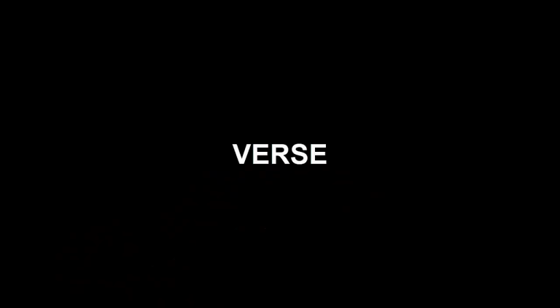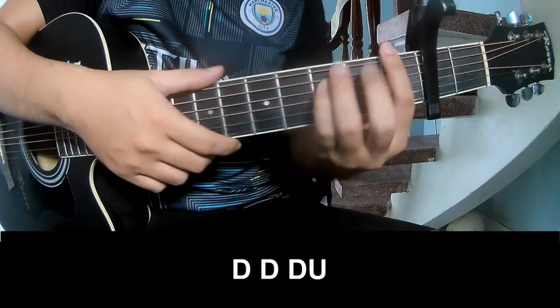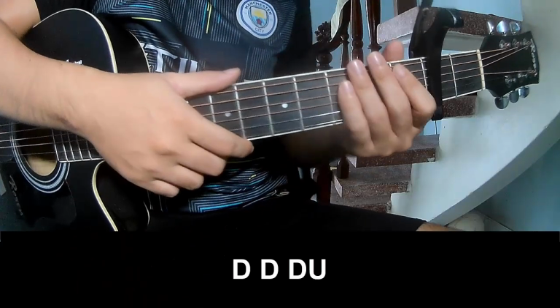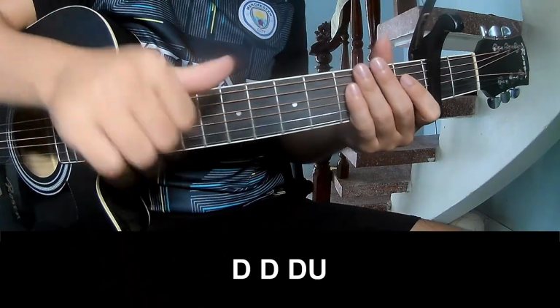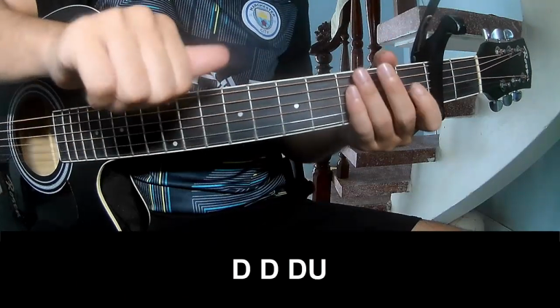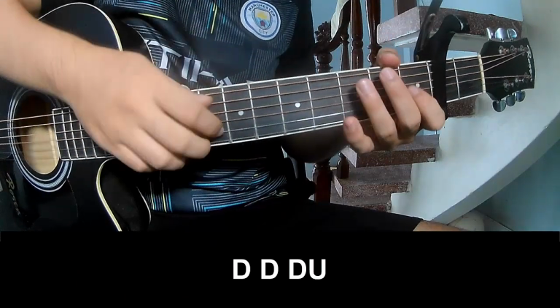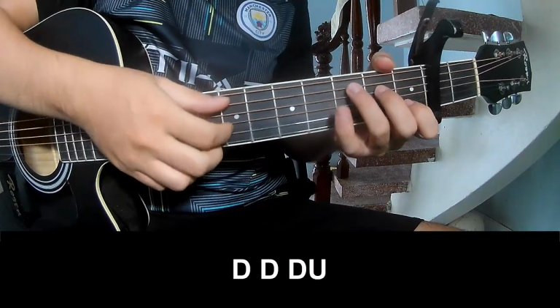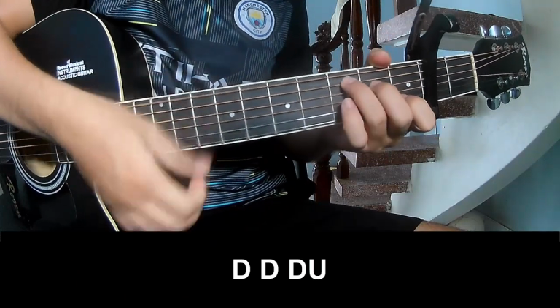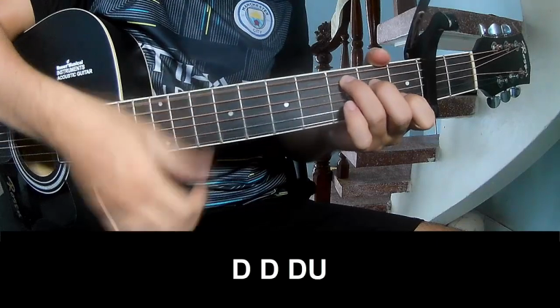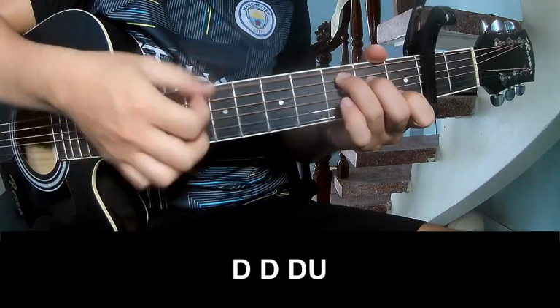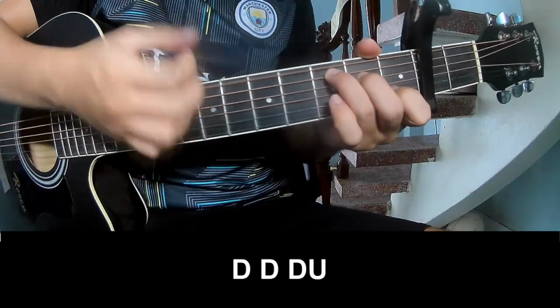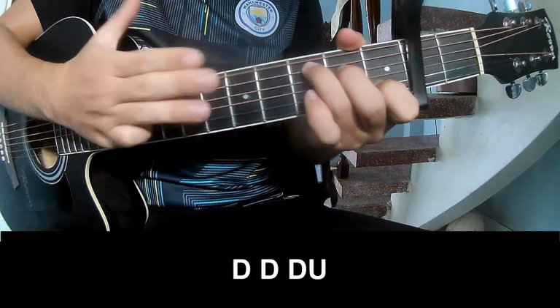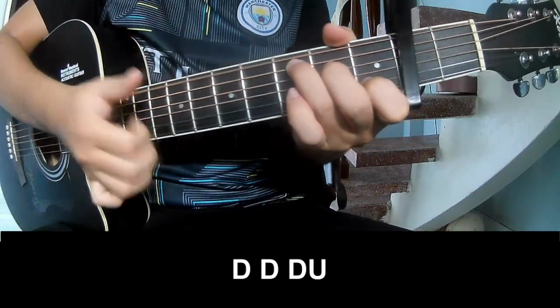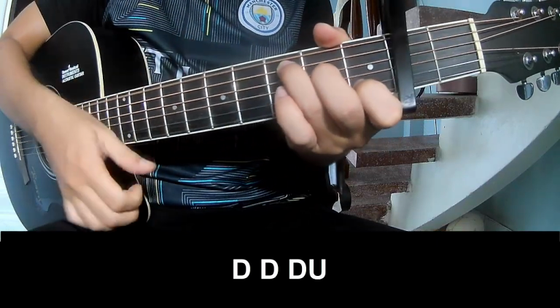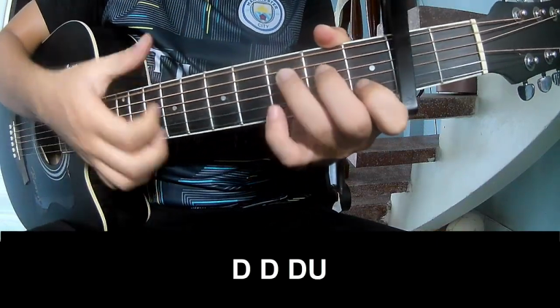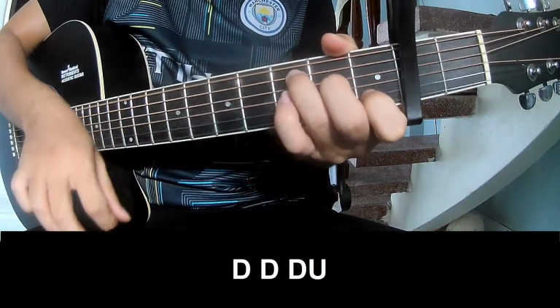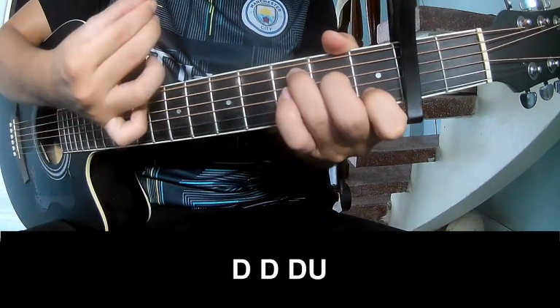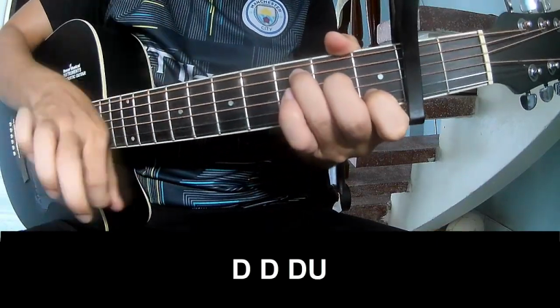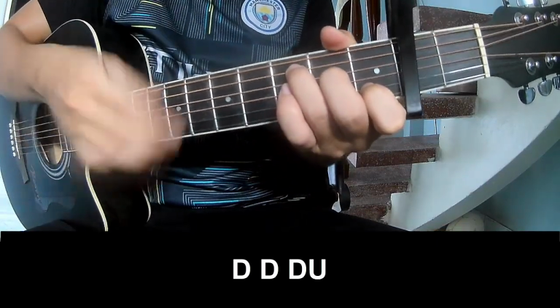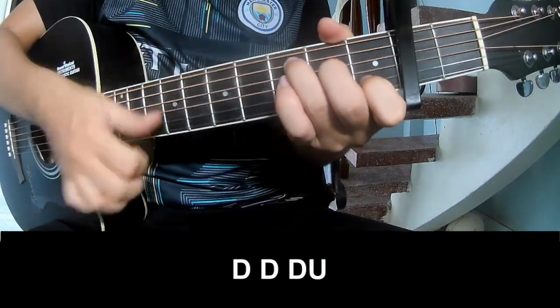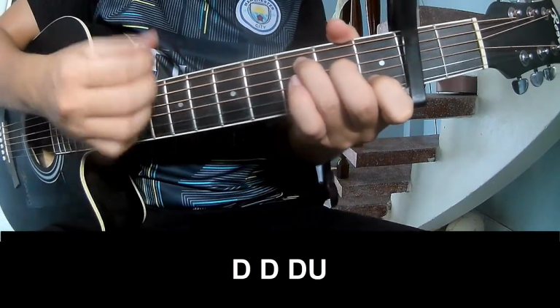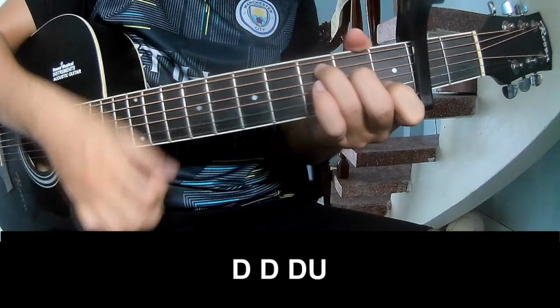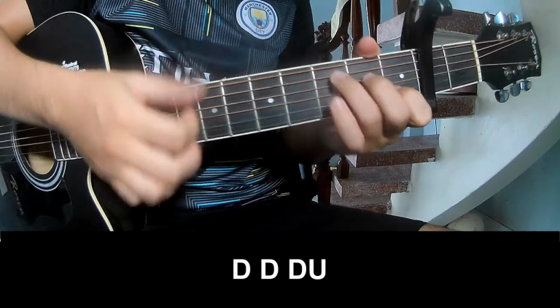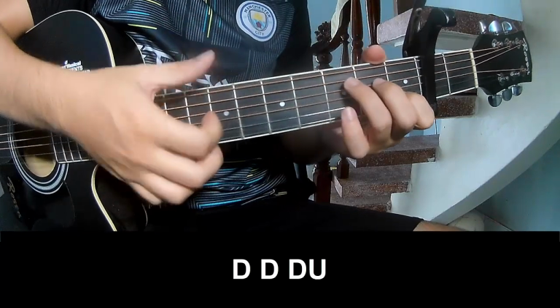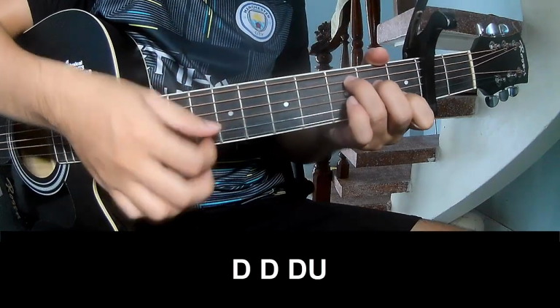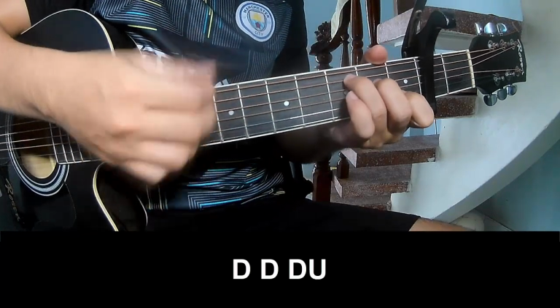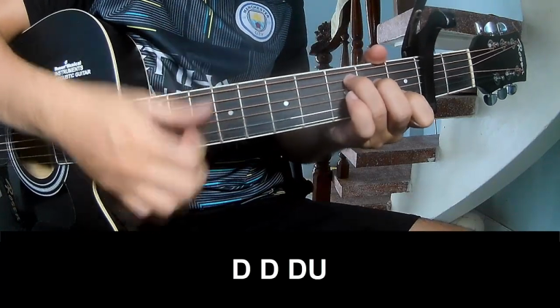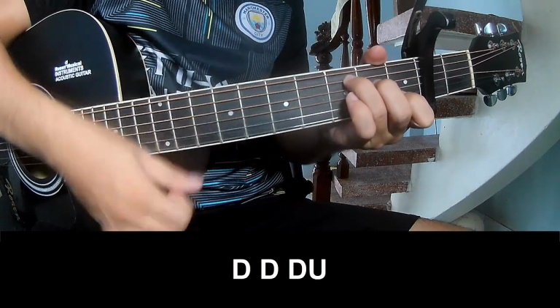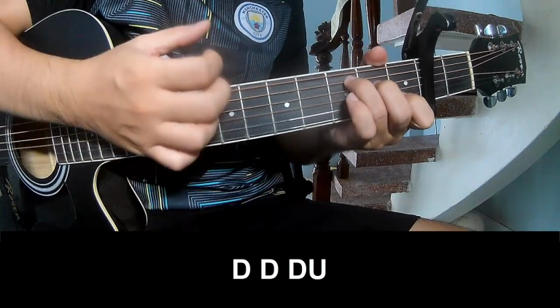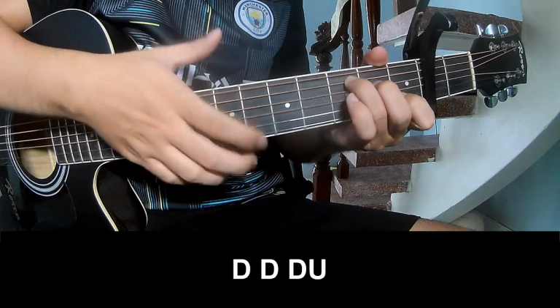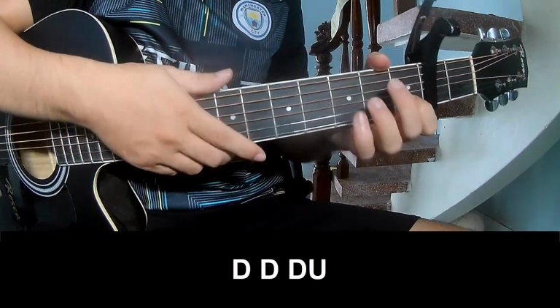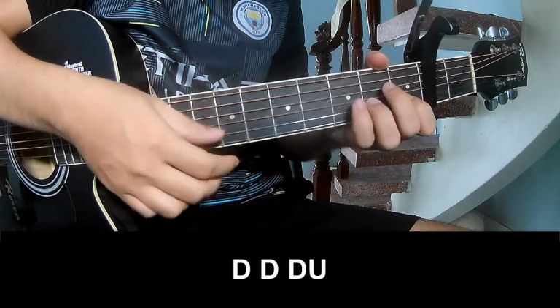The verse strumming pattern is: down, down, down, down, down, down, up, down, down, down, and to play long.